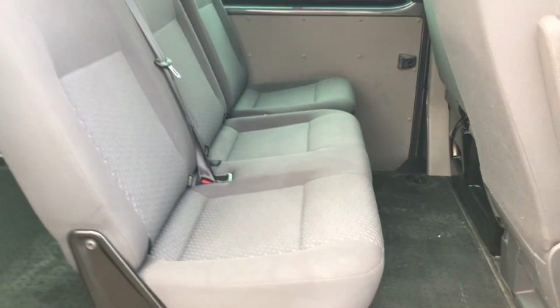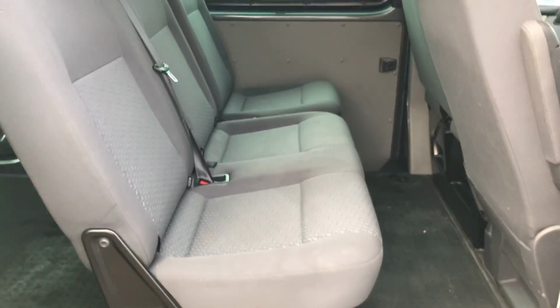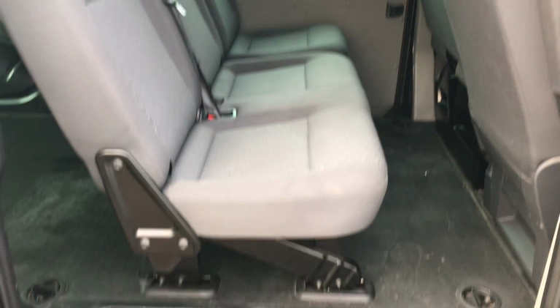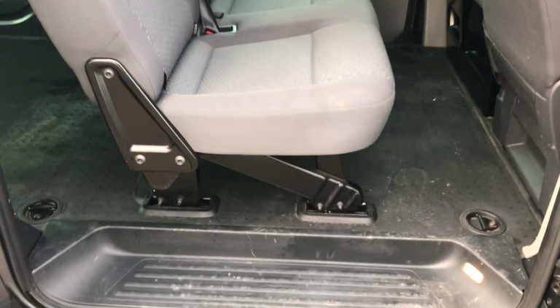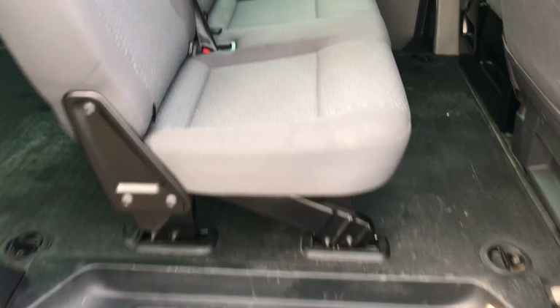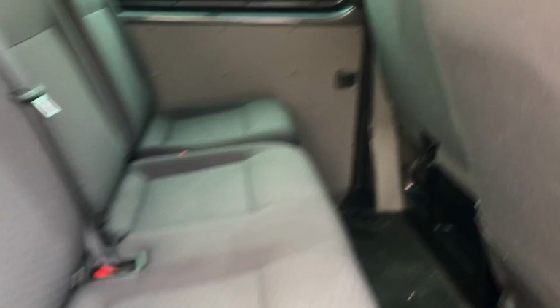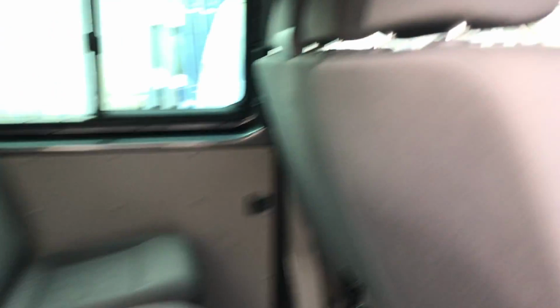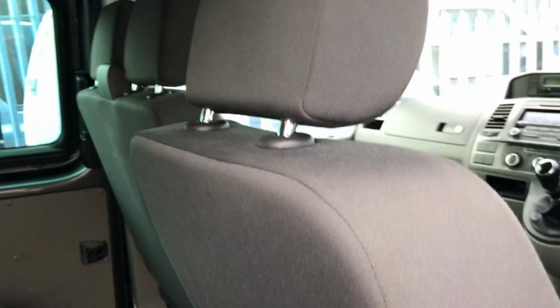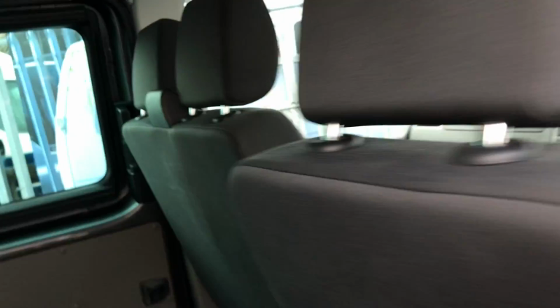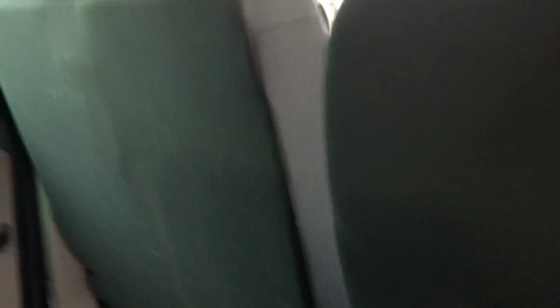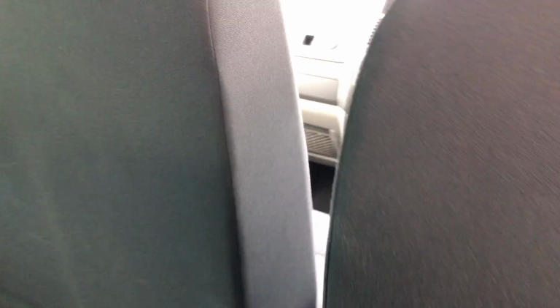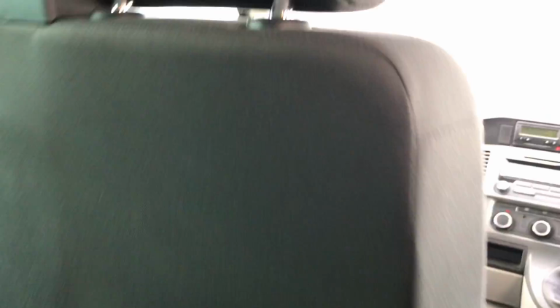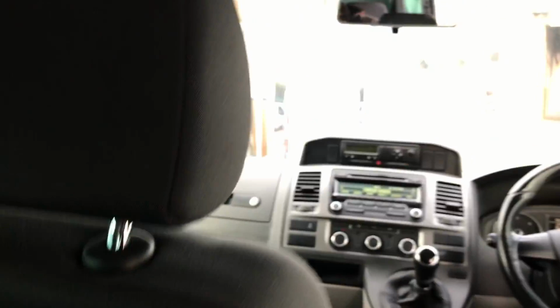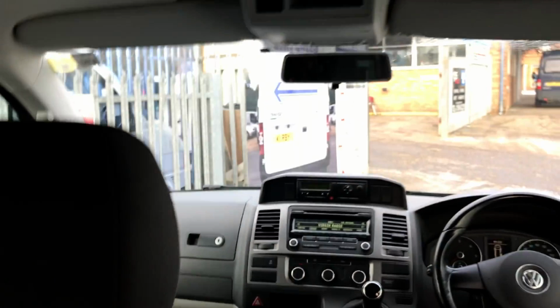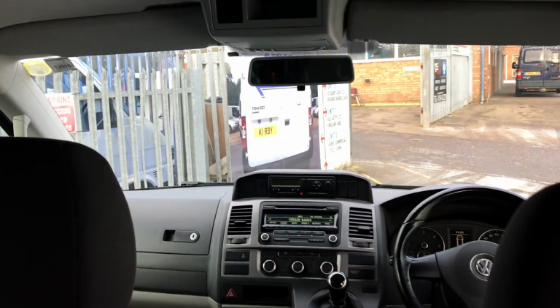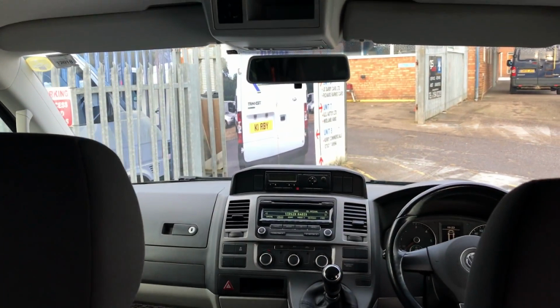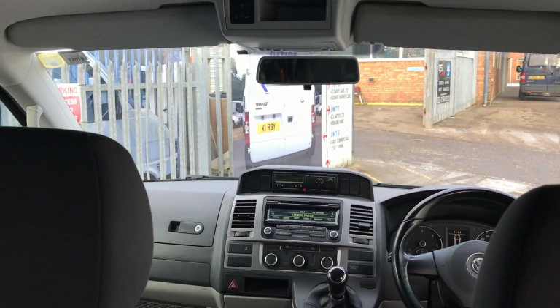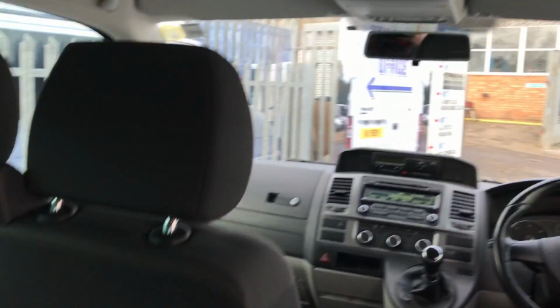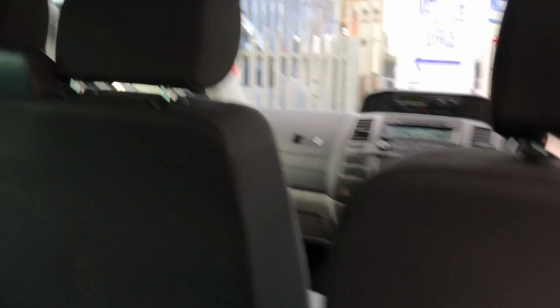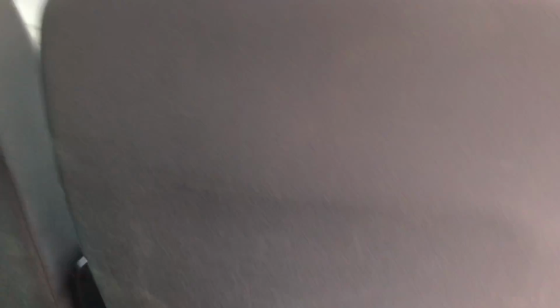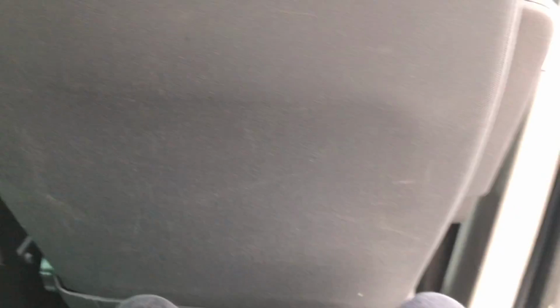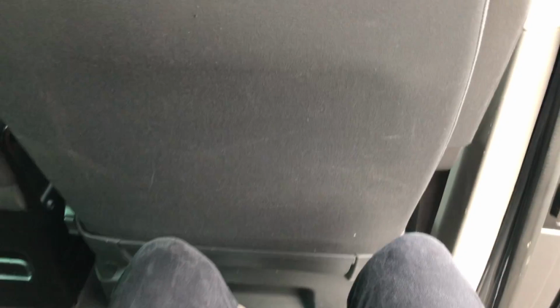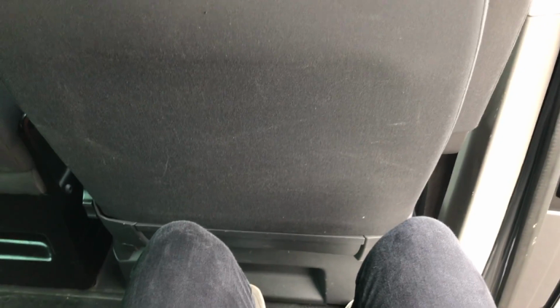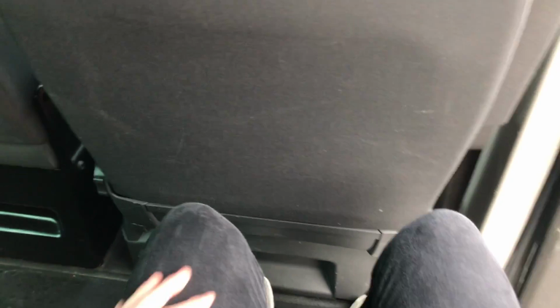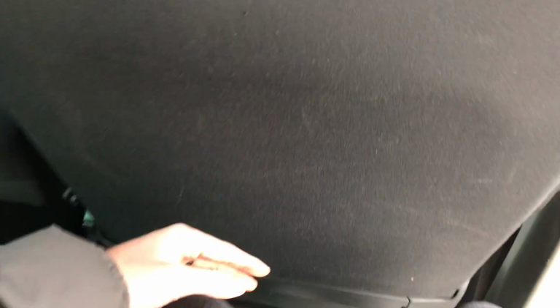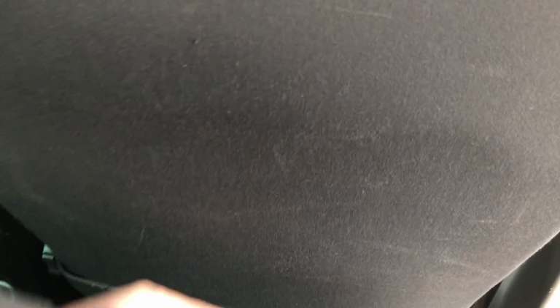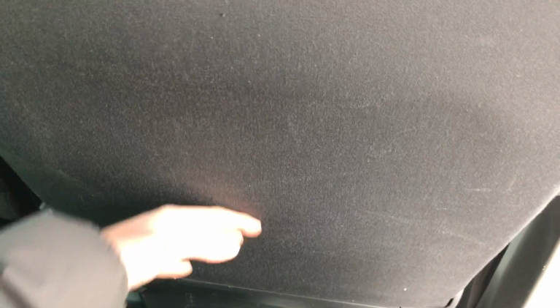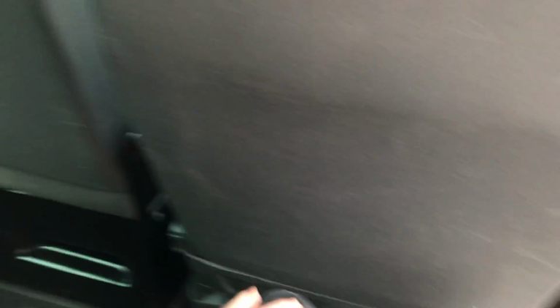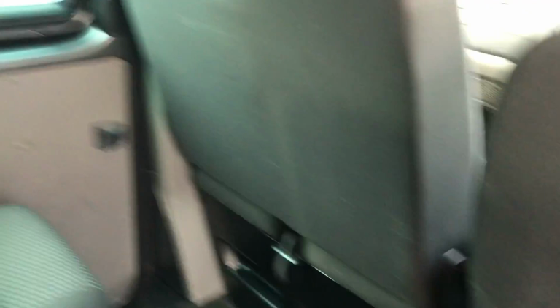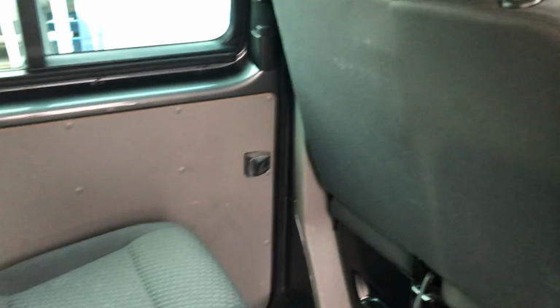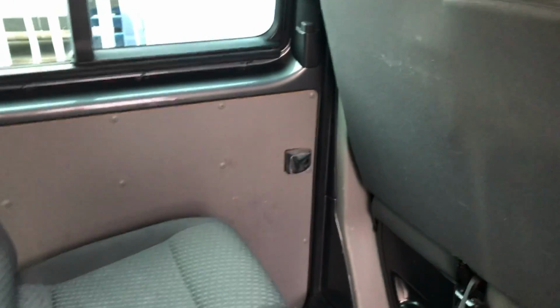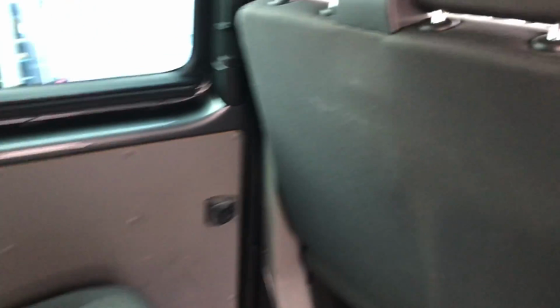You also have a full row of three rear seats too, and as you'd expect with it being the long wheelbase, you've got loads of leg room wherever you're sitting.